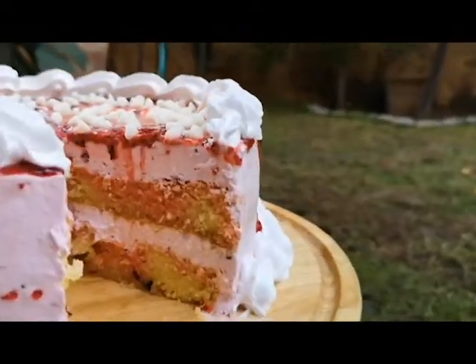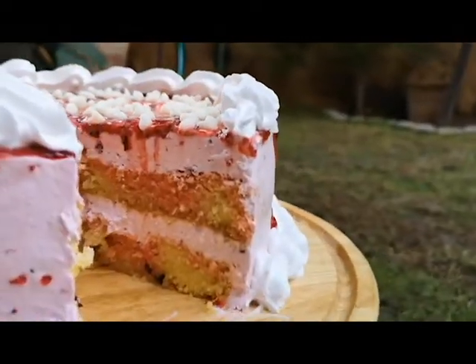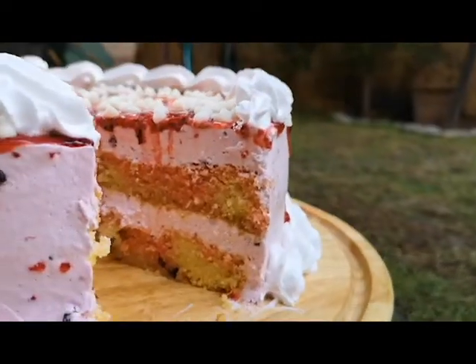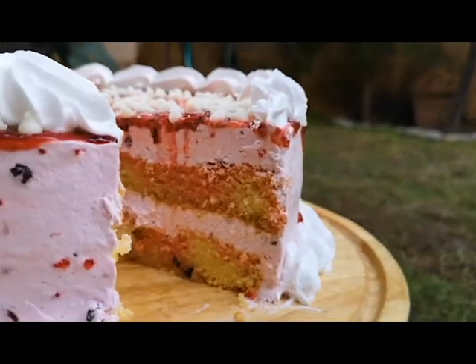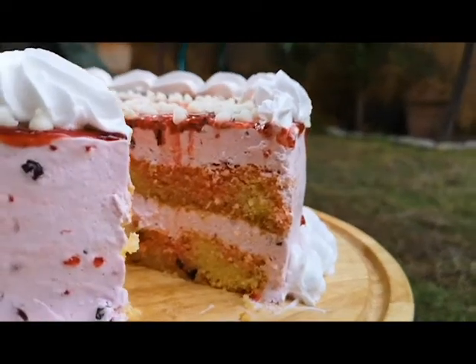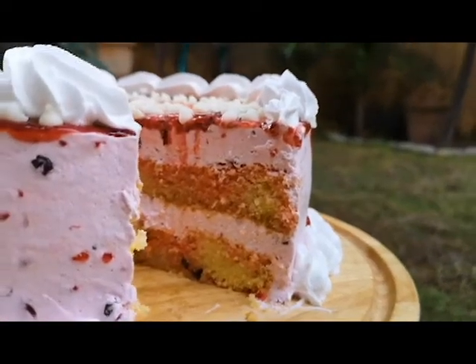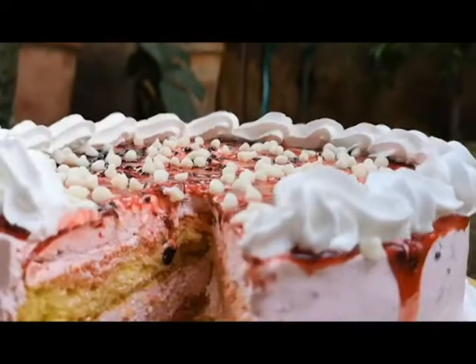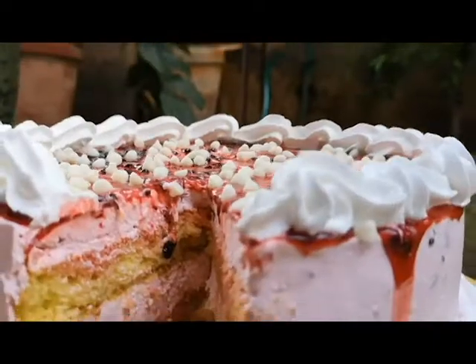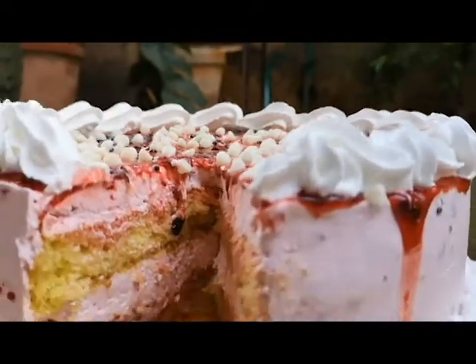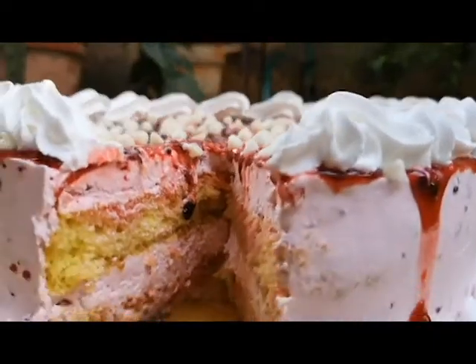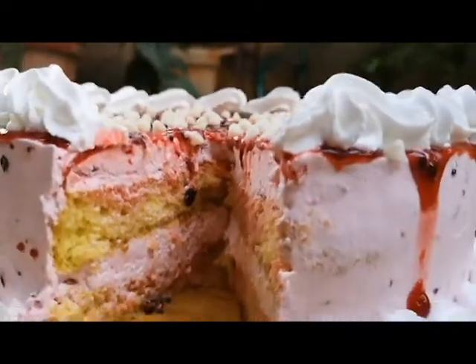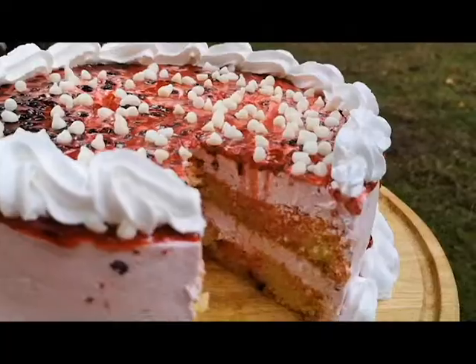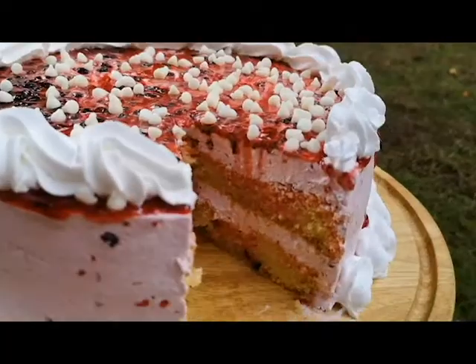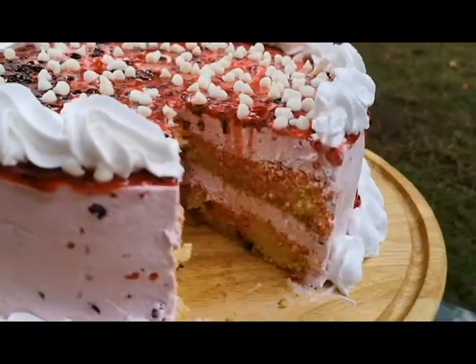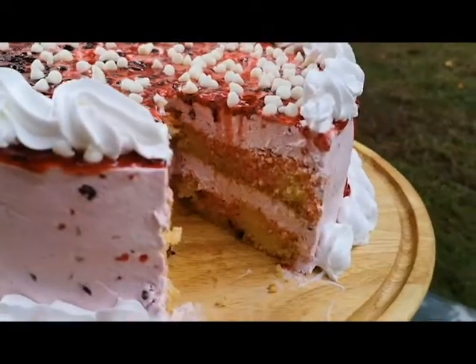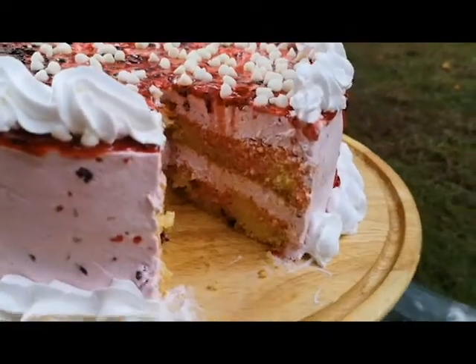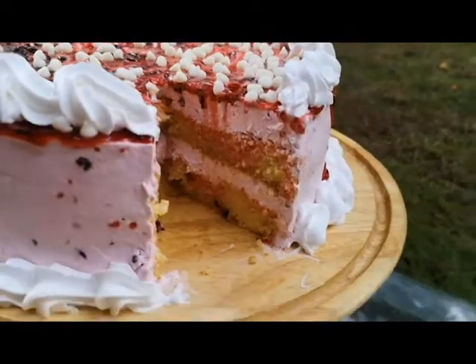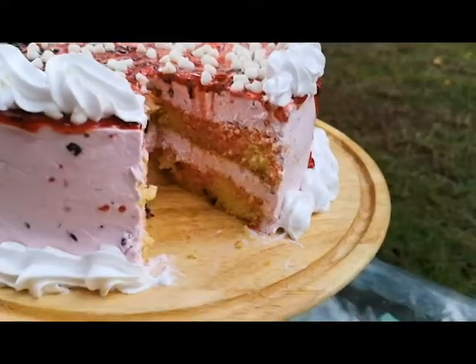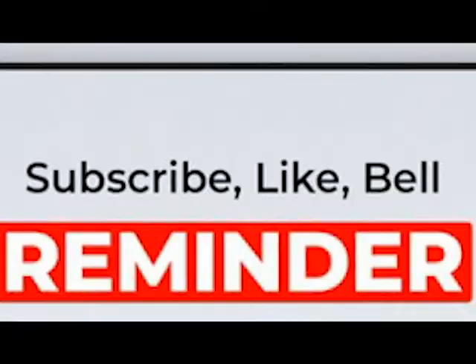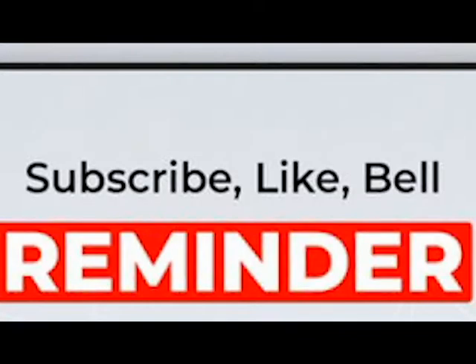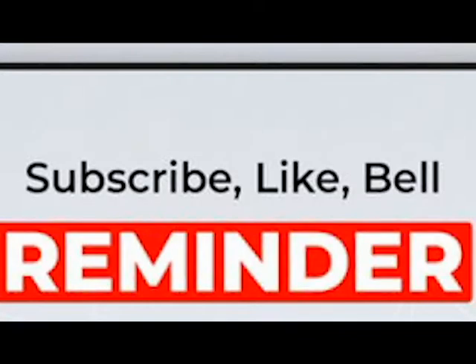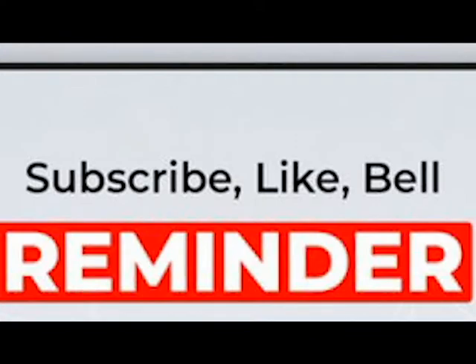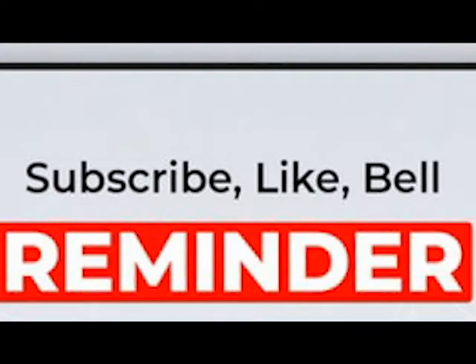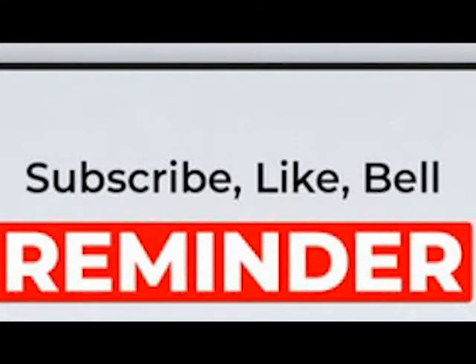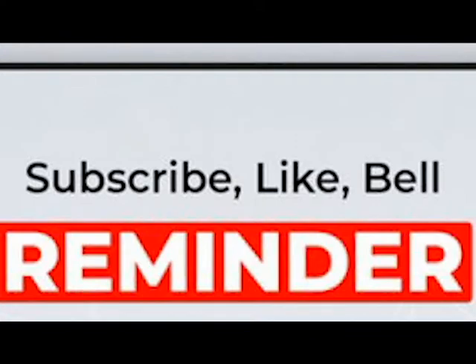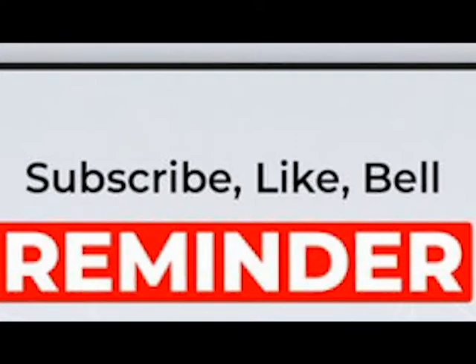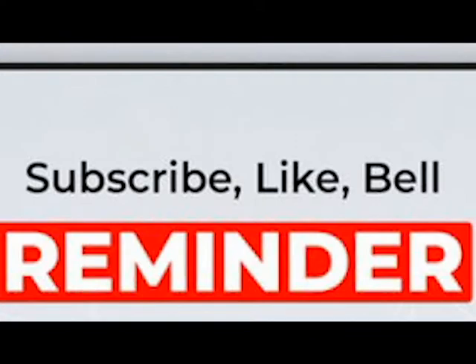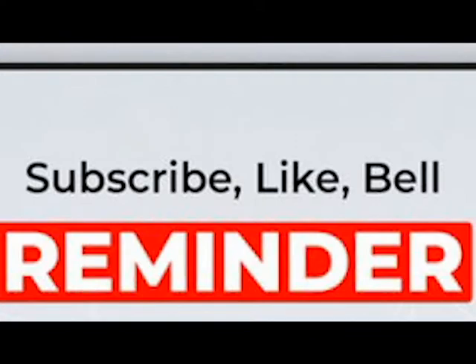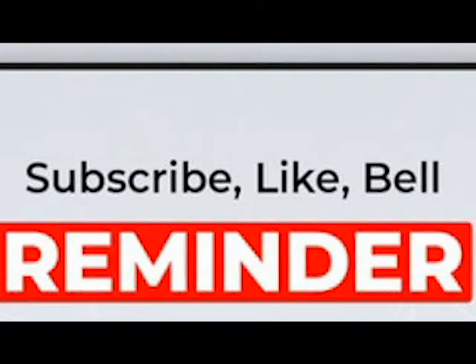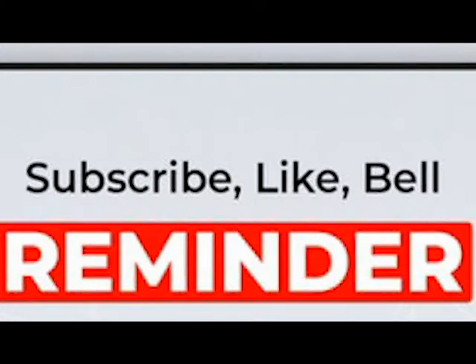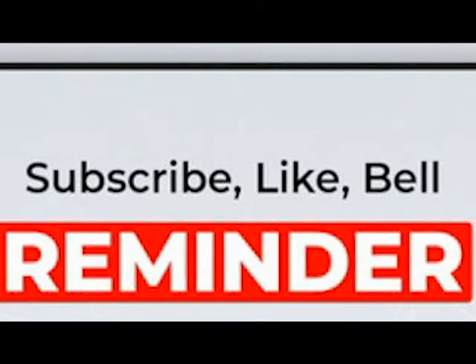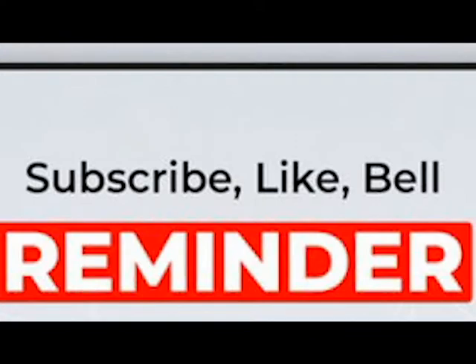Please let me know in the comments. It's super easy and delicious. Don't forget to like and subscribe. I love you. Peace be upon you.